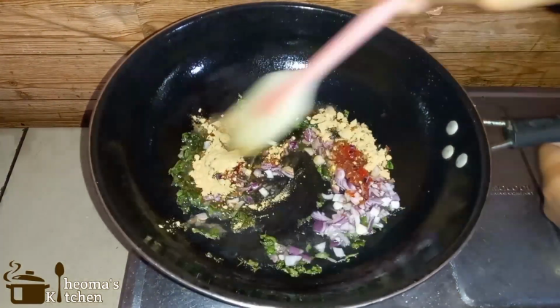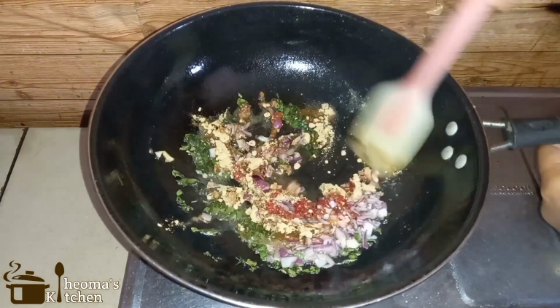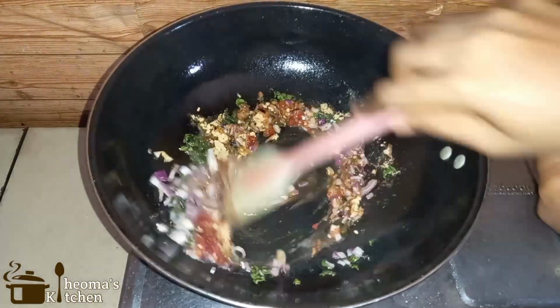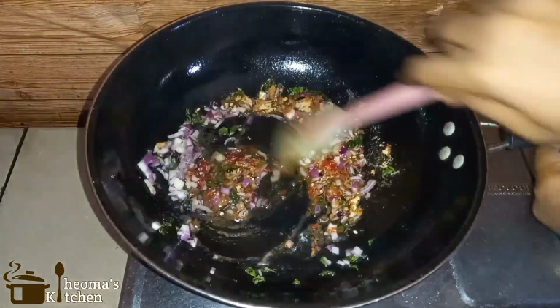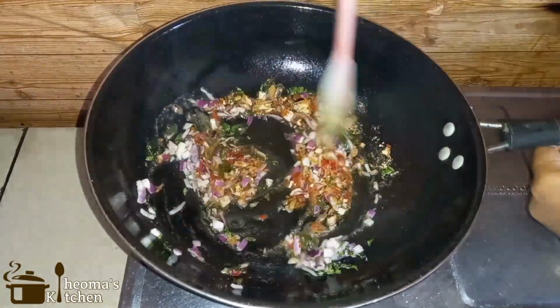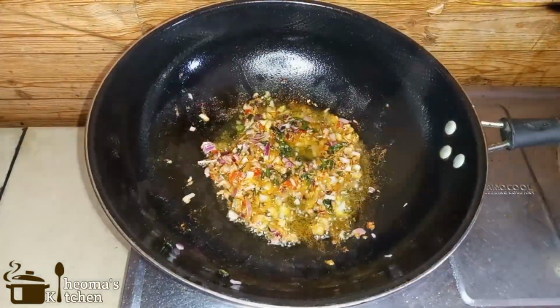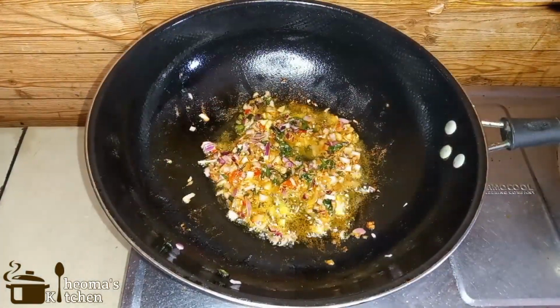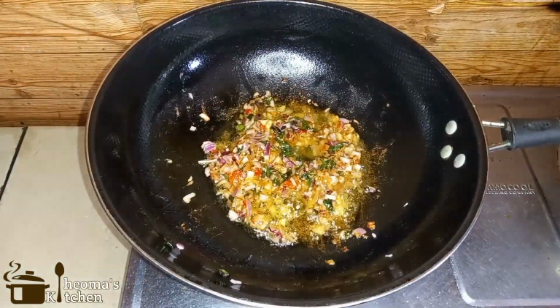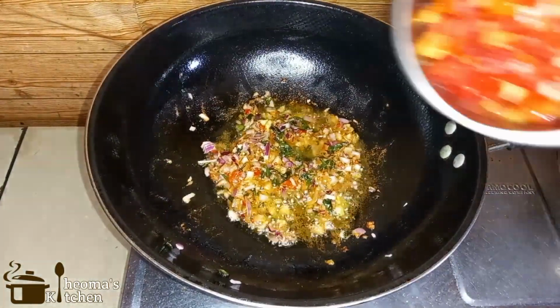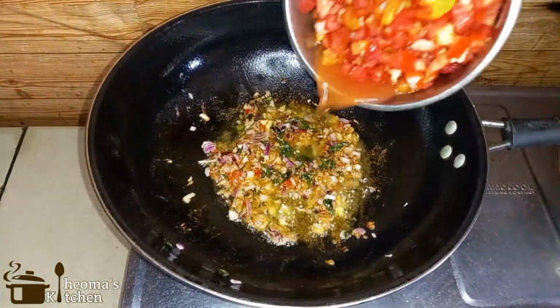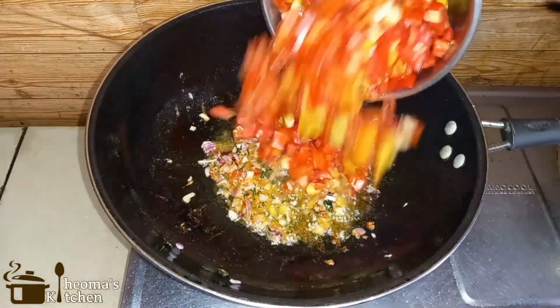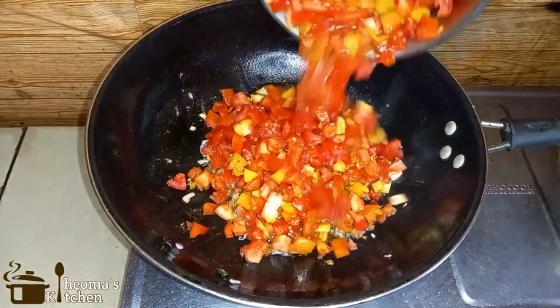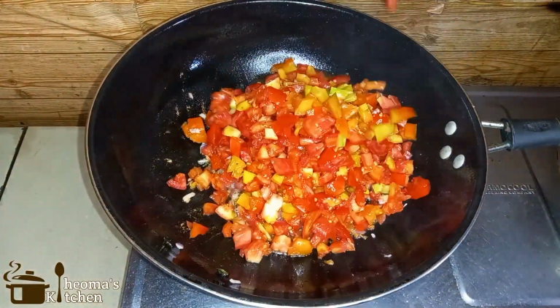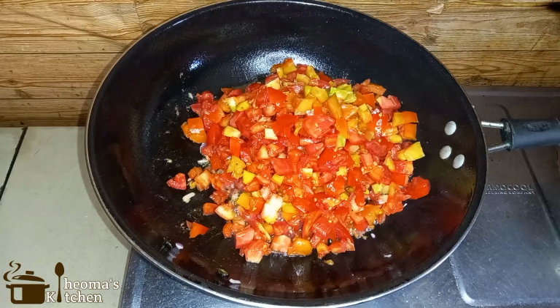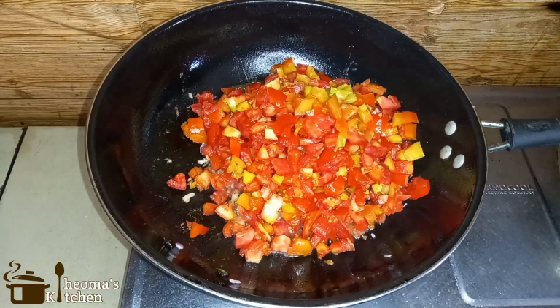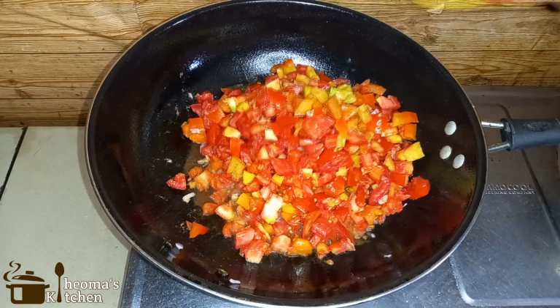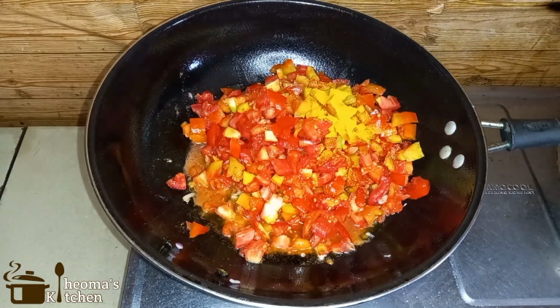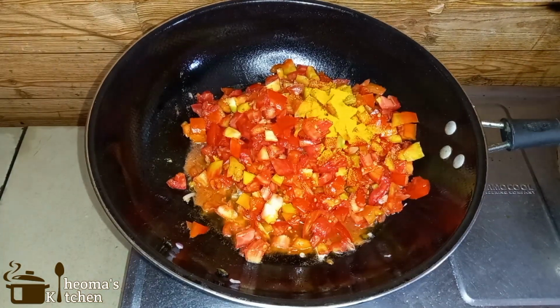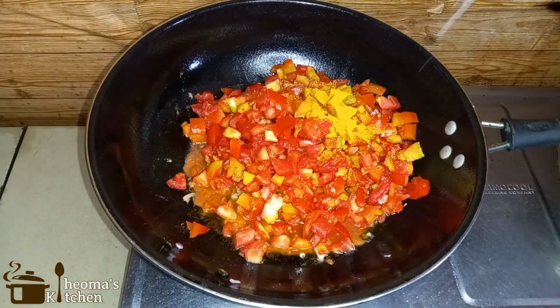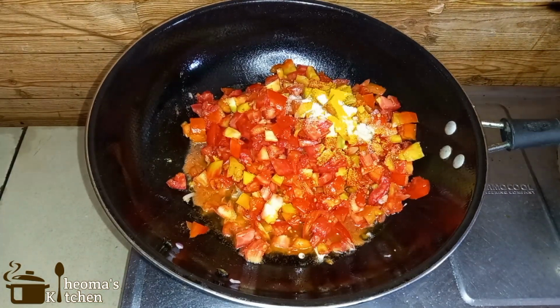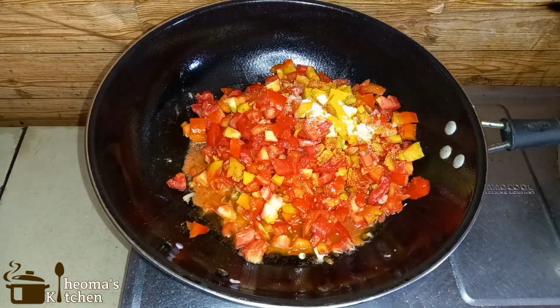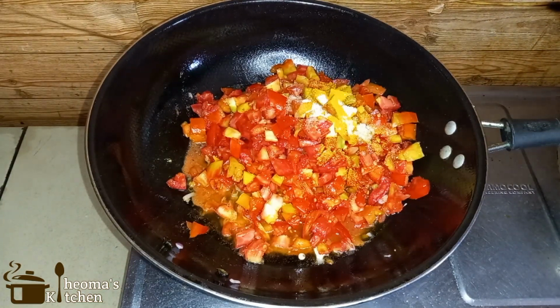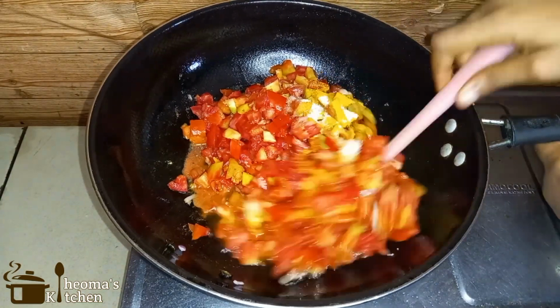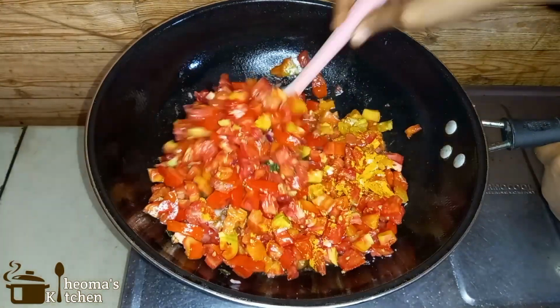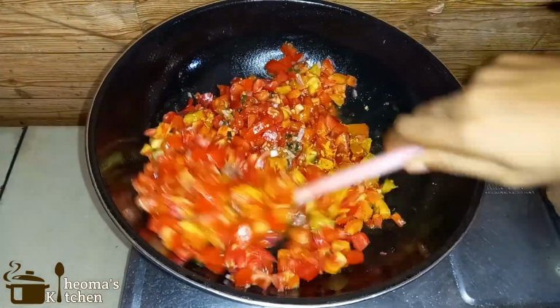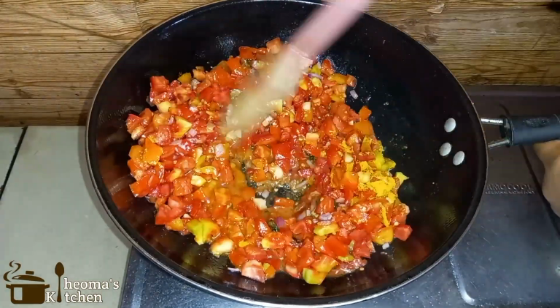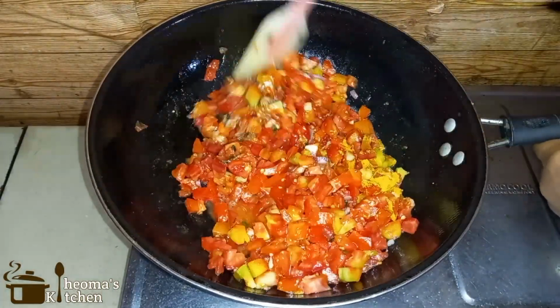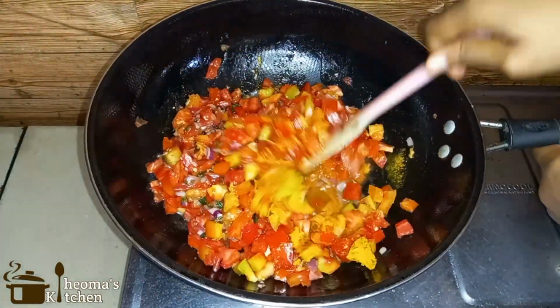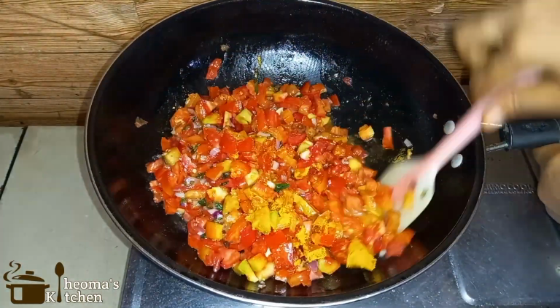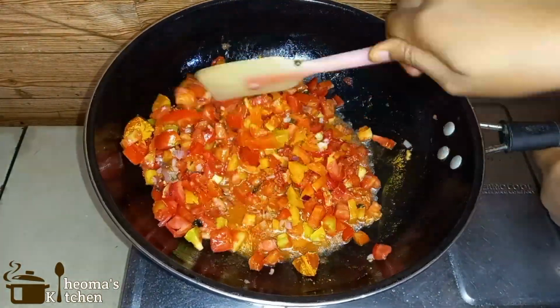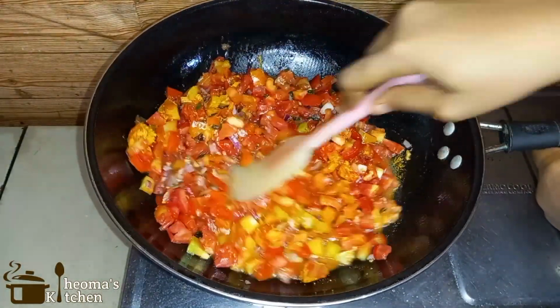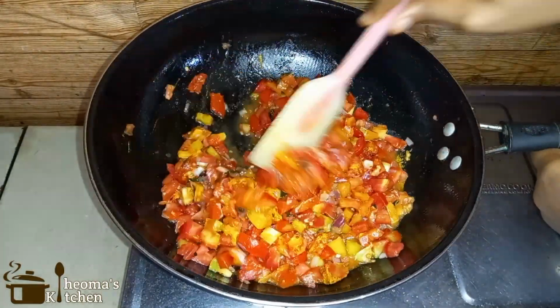Fry till it's golden brown. Once that is fried, add in your chopped tomatoes, turmeric powder, and salt to your taste. Give this a very good stir and then cook for 10 to 15 minutes.